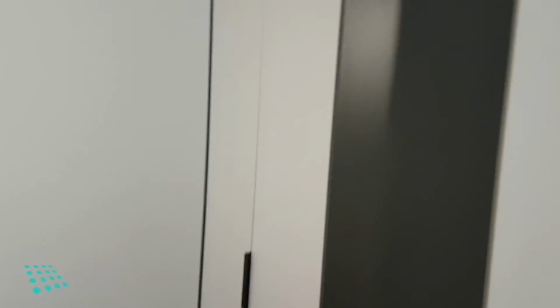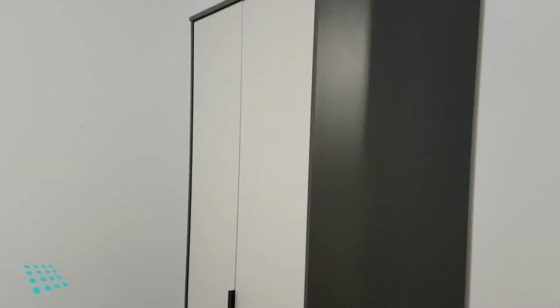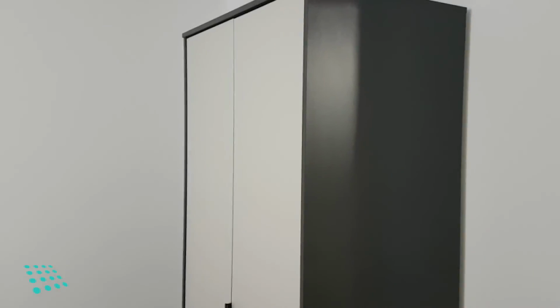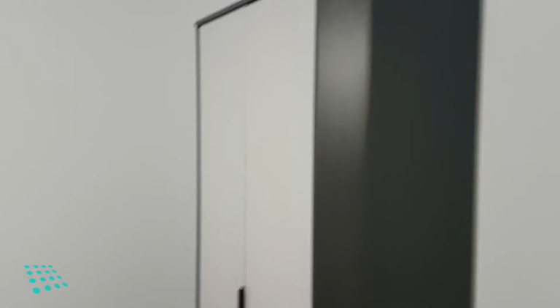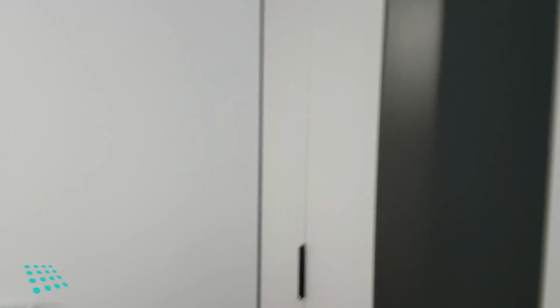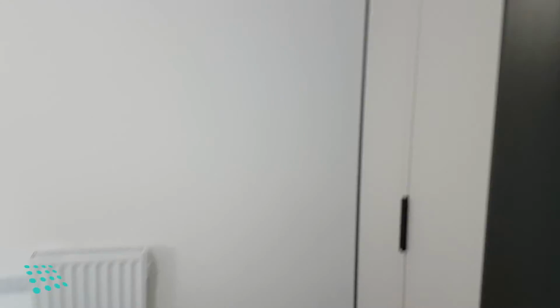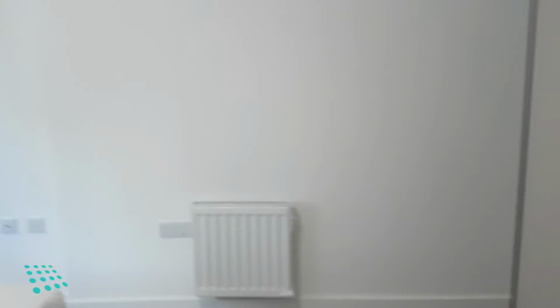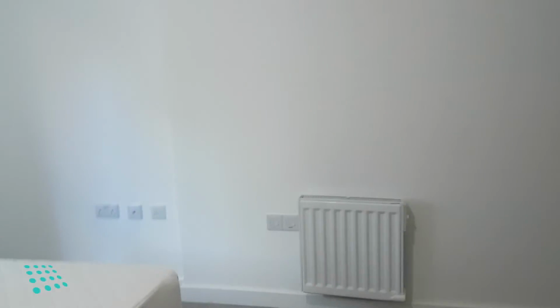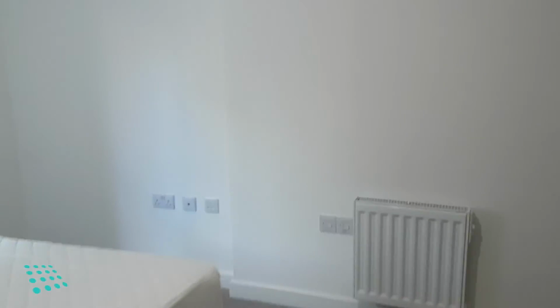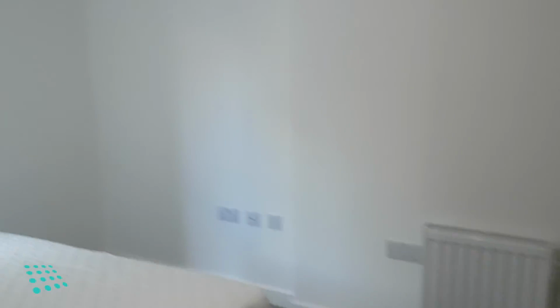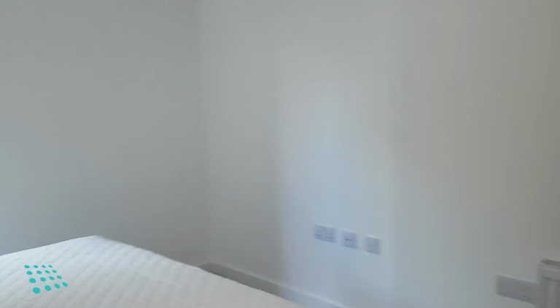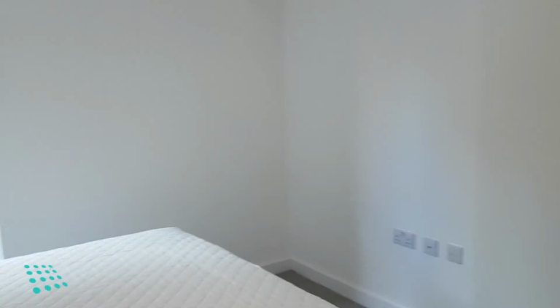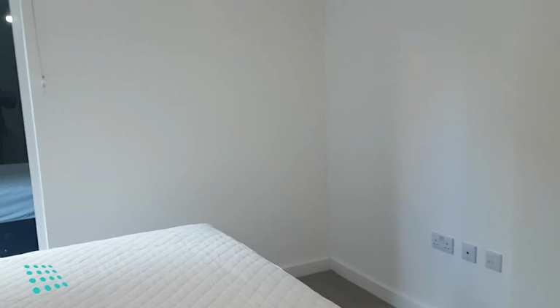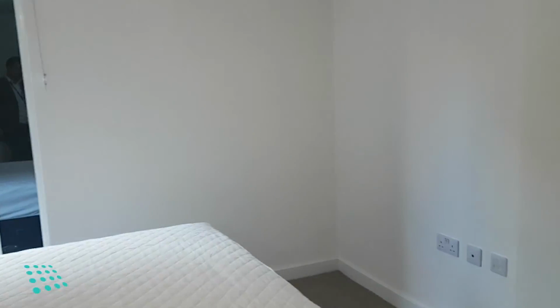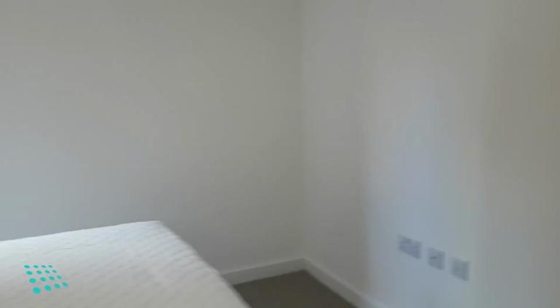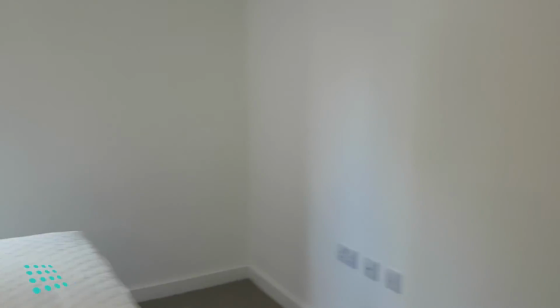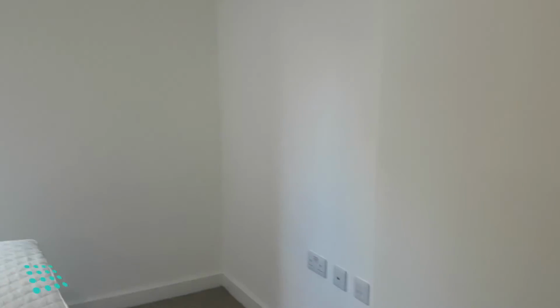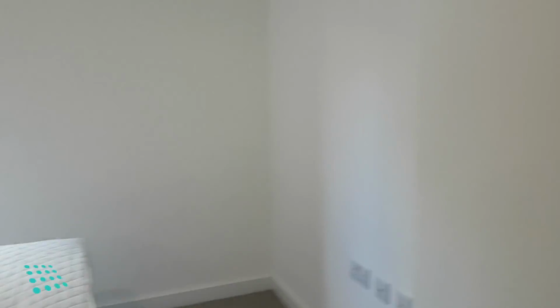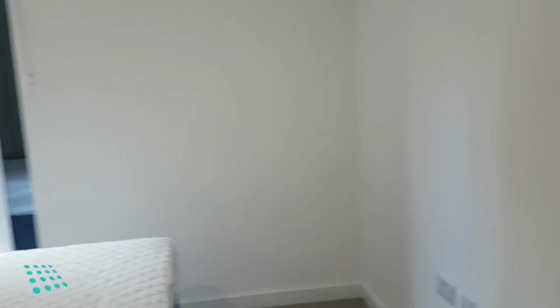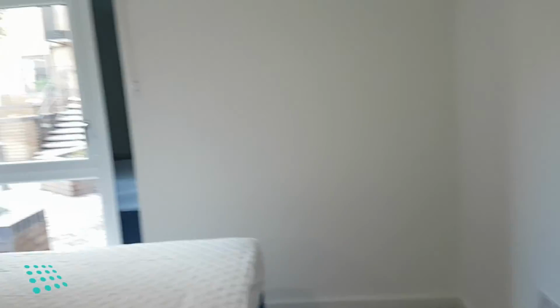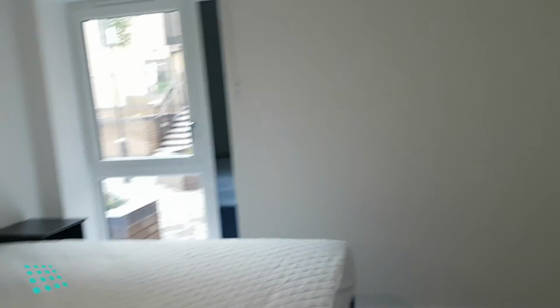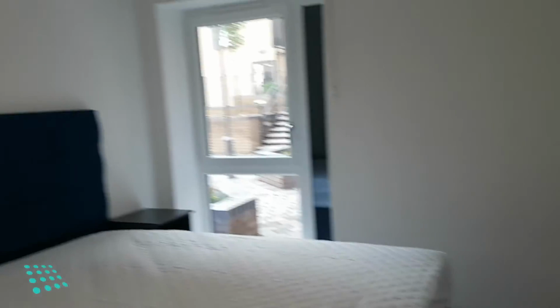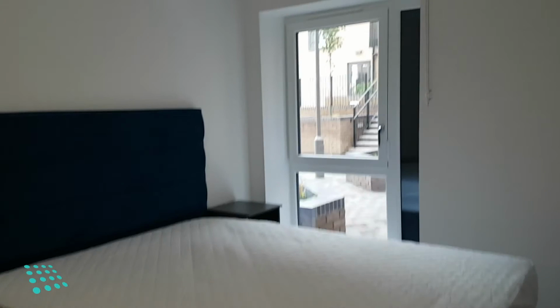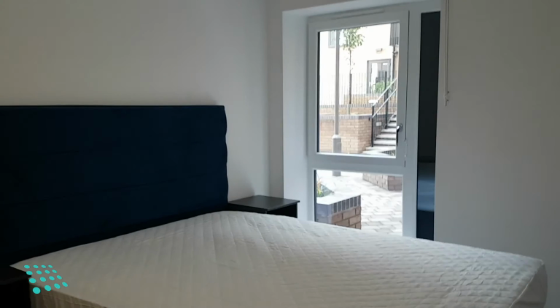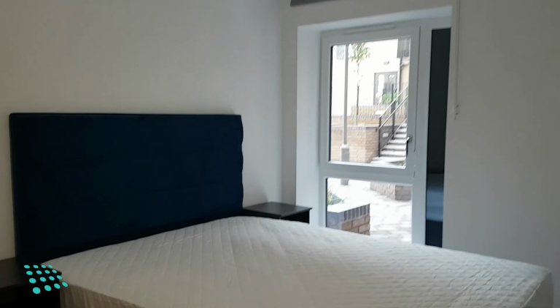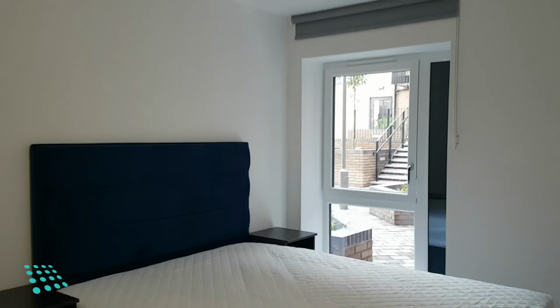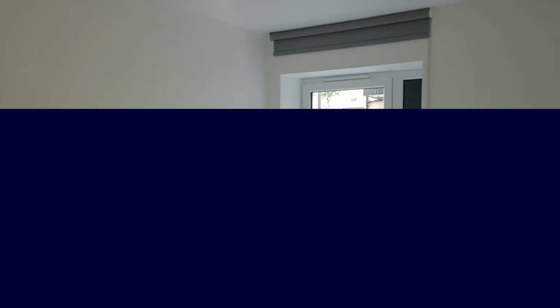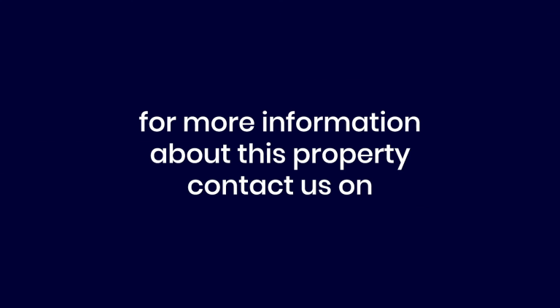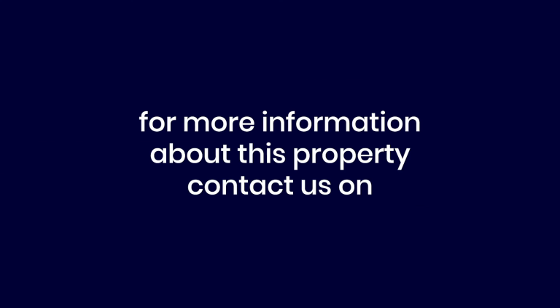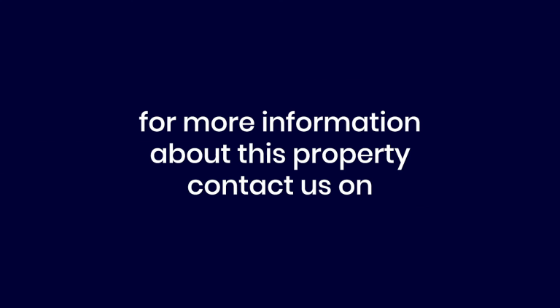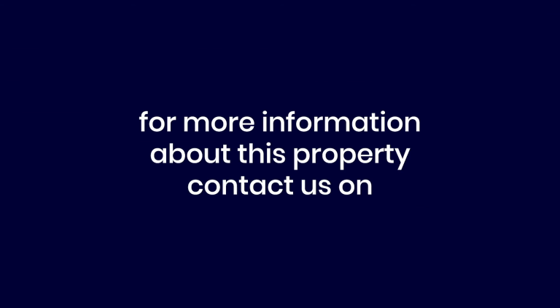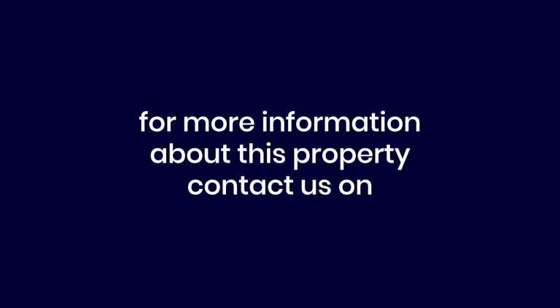This property is available immediately, so call Centric on 0121 347 6116.